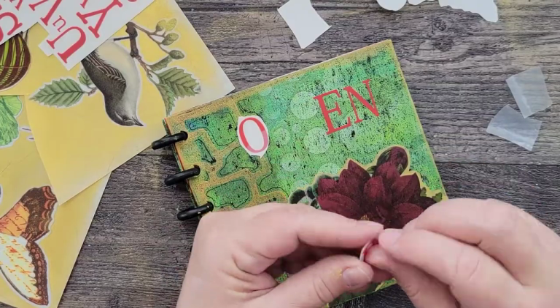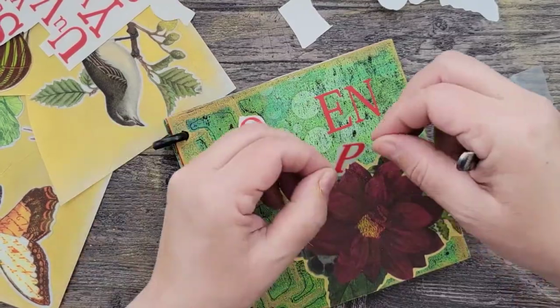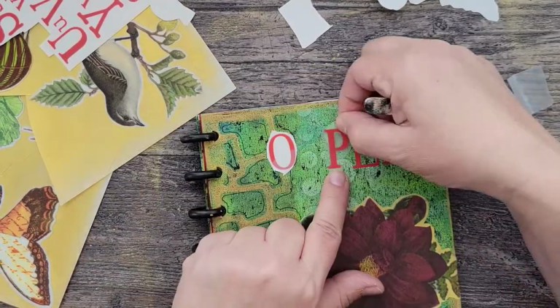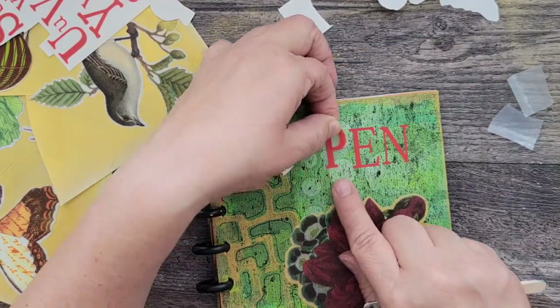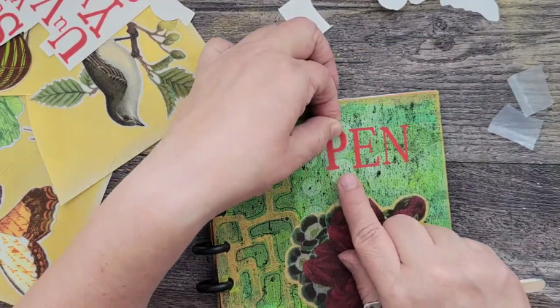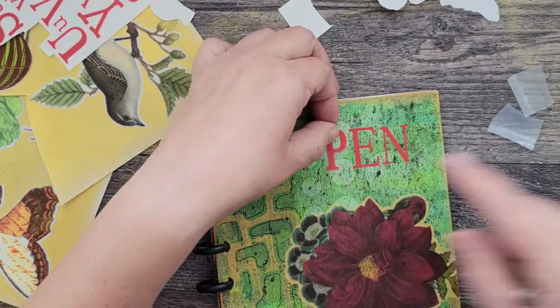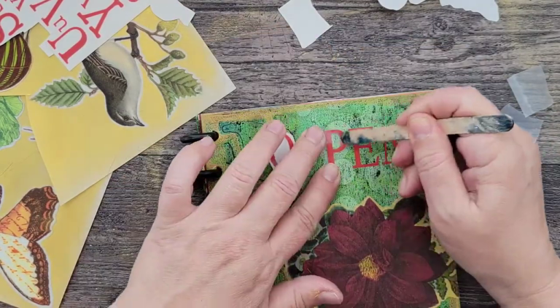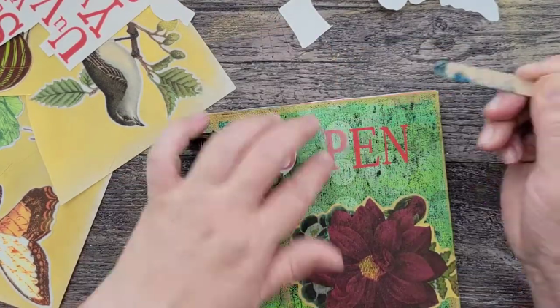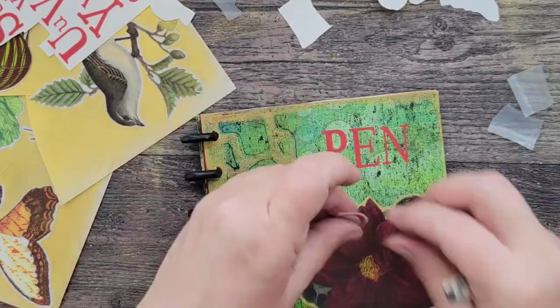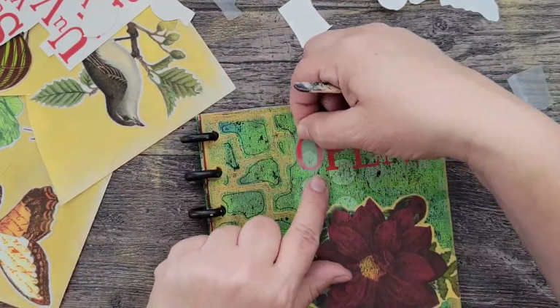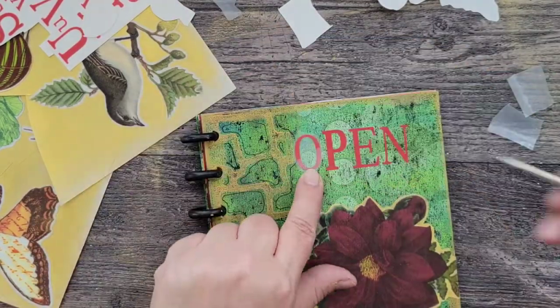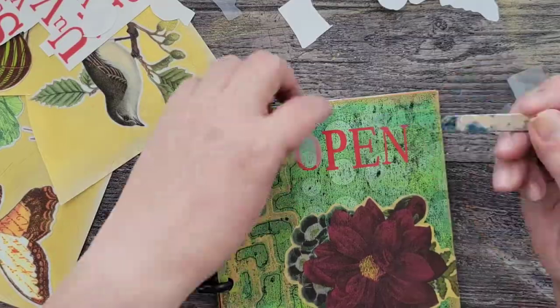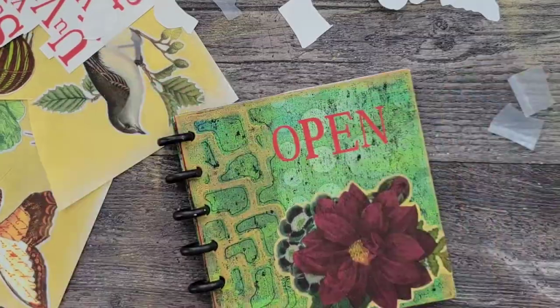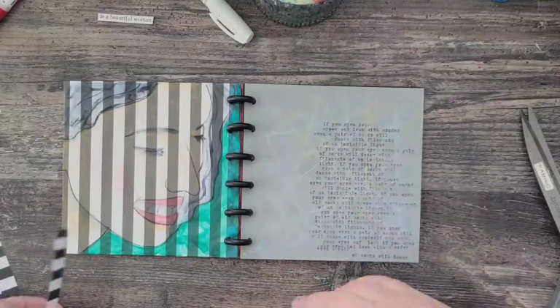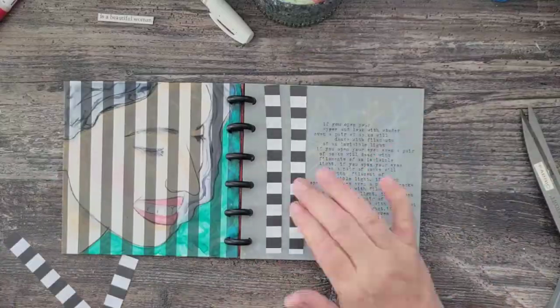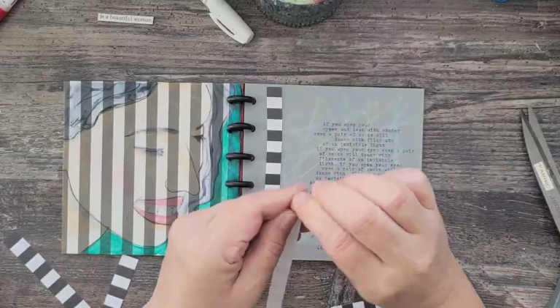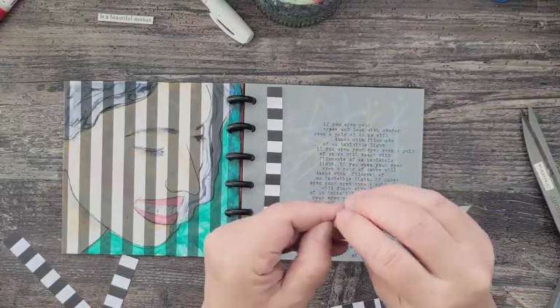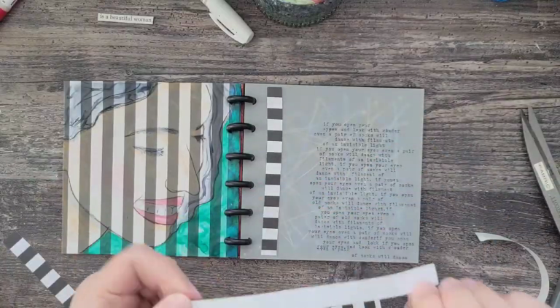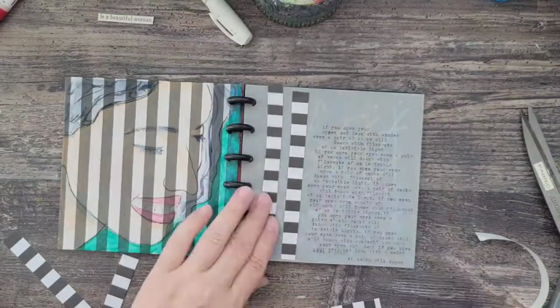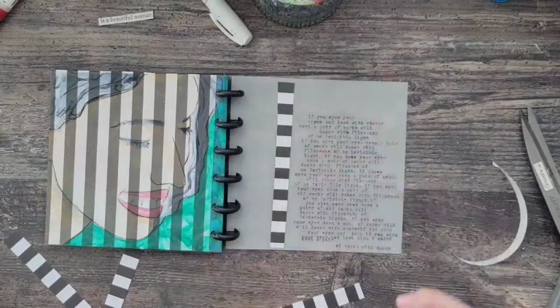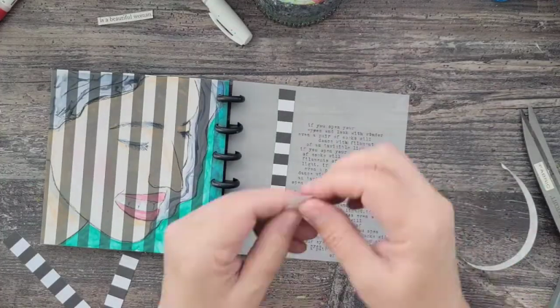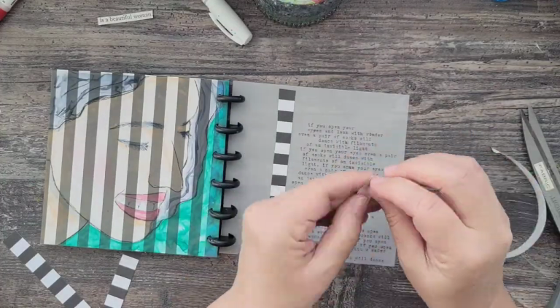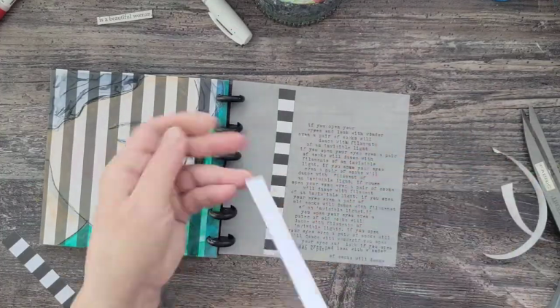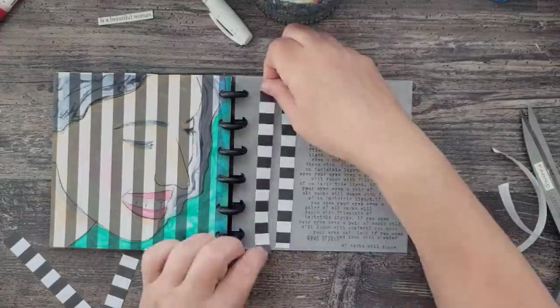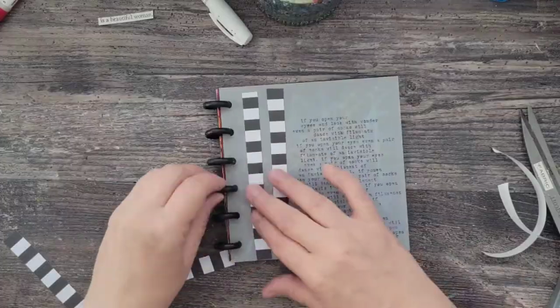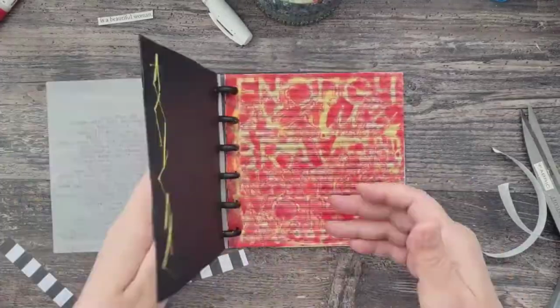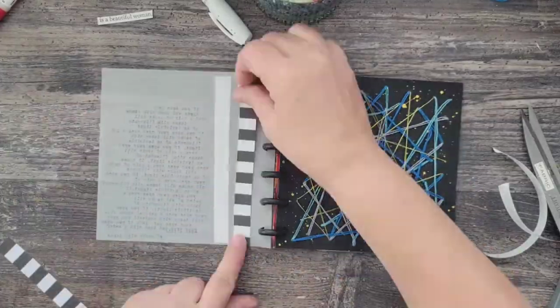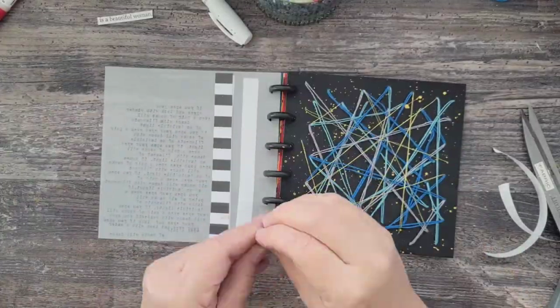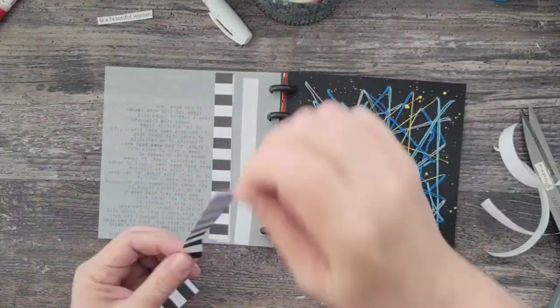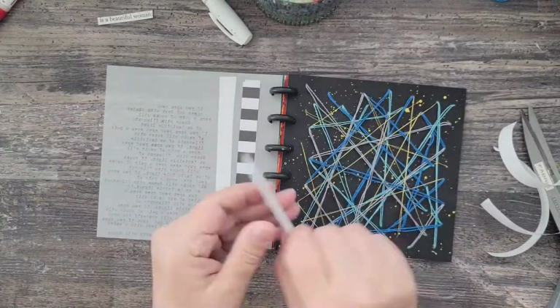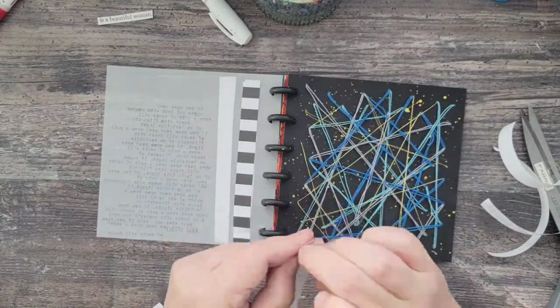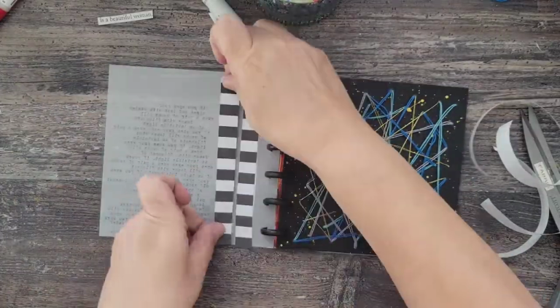I finish up the journal by adding text using rub-ons or markers, and I make sure the journal is cohesive by including the same elements throughout the entire journal.